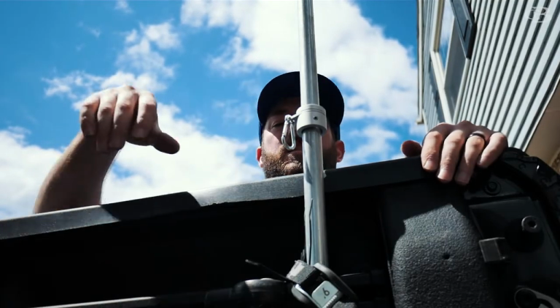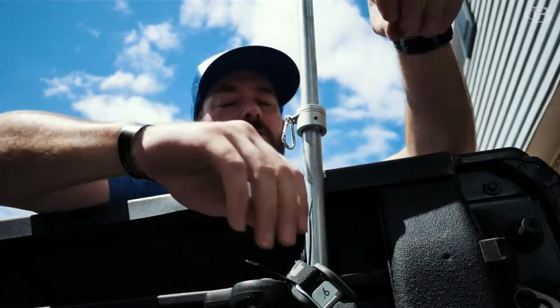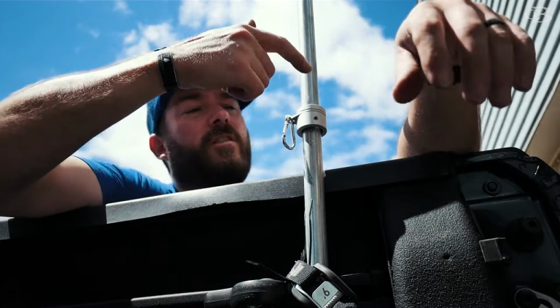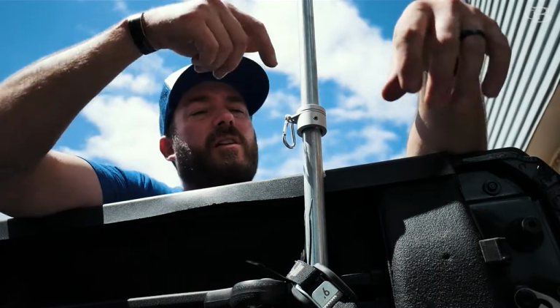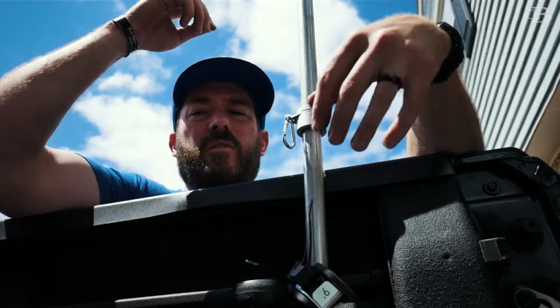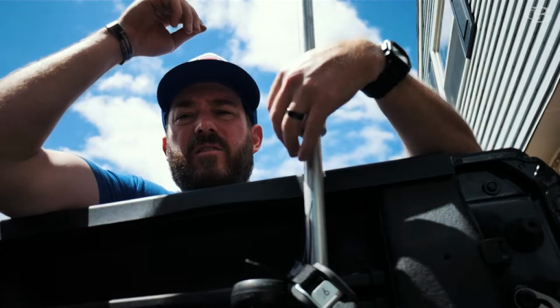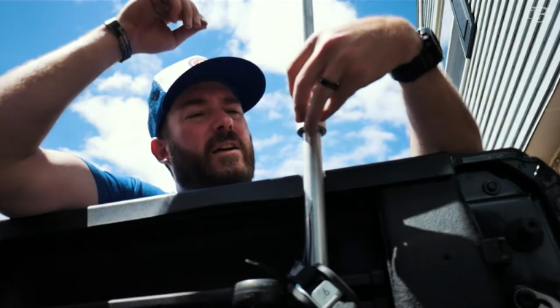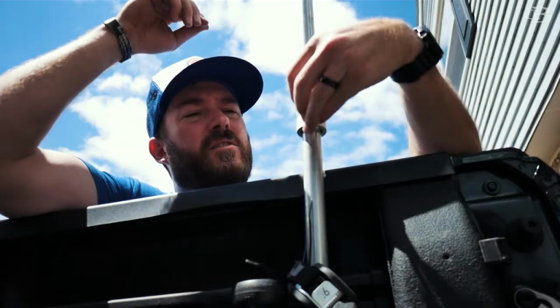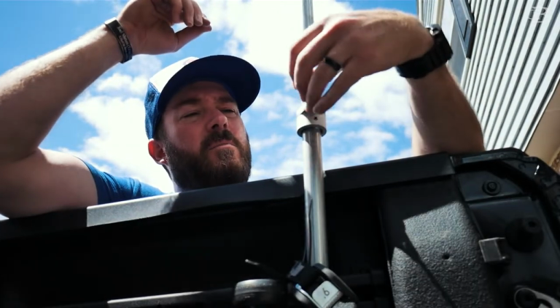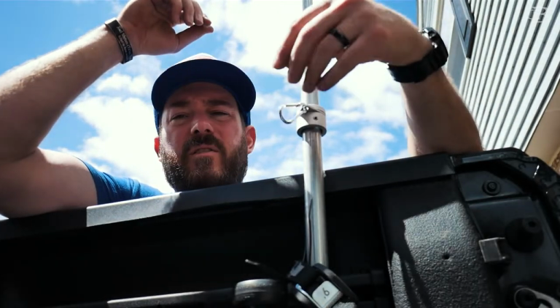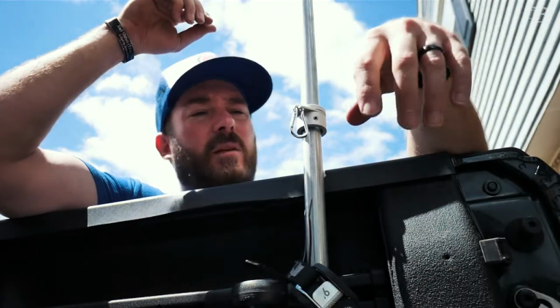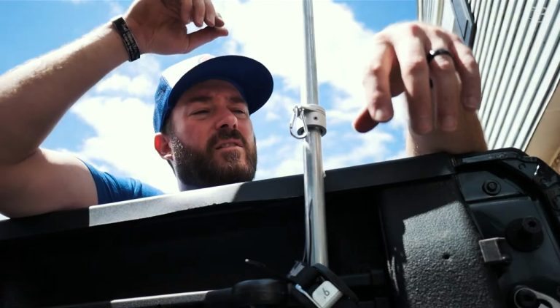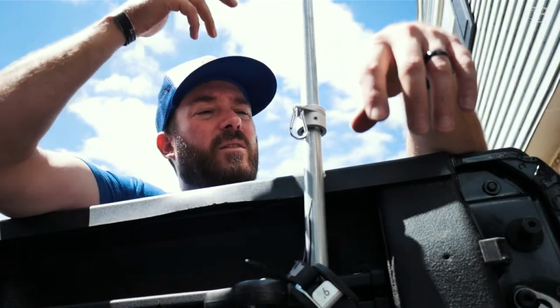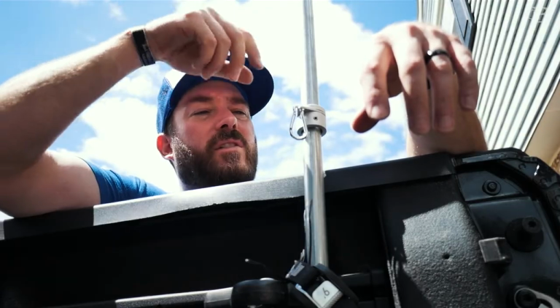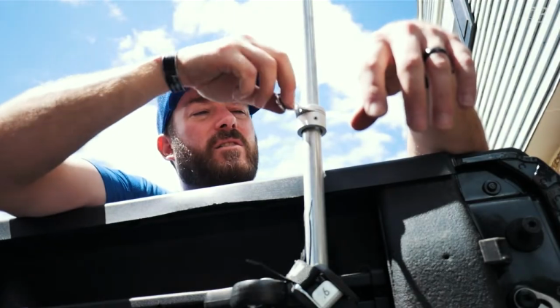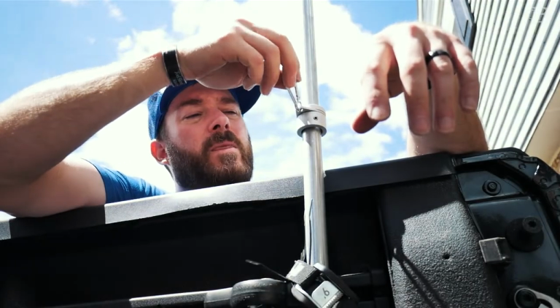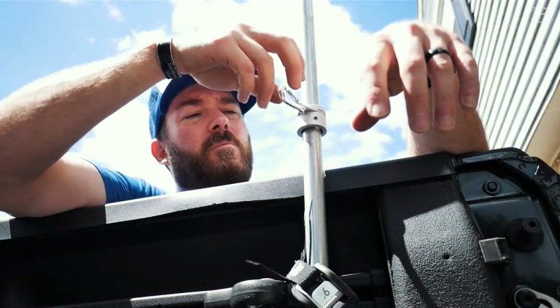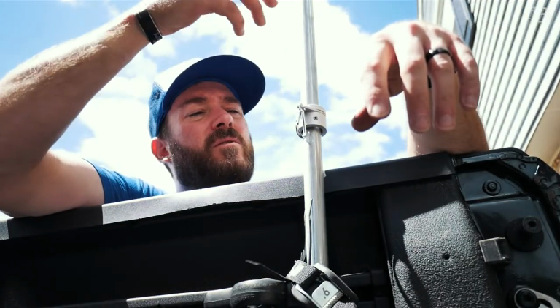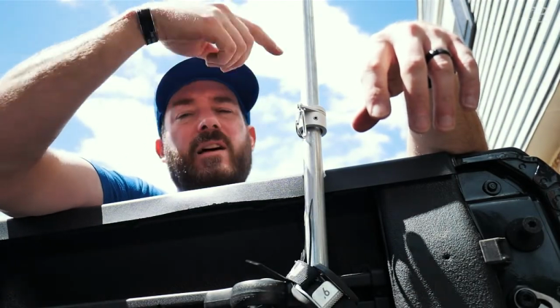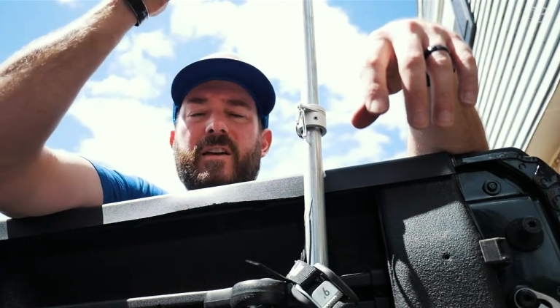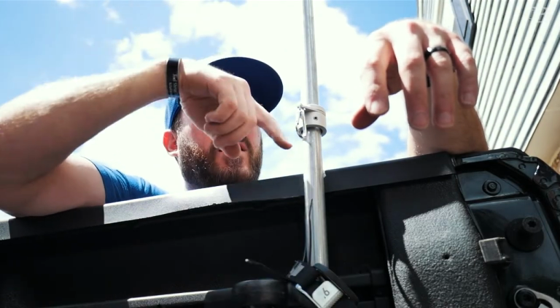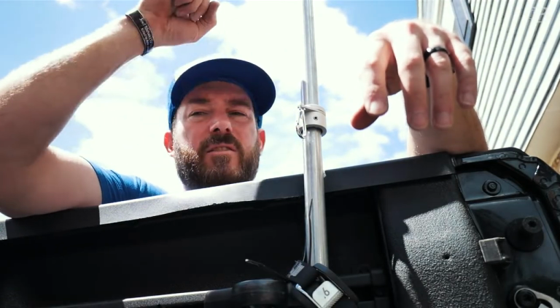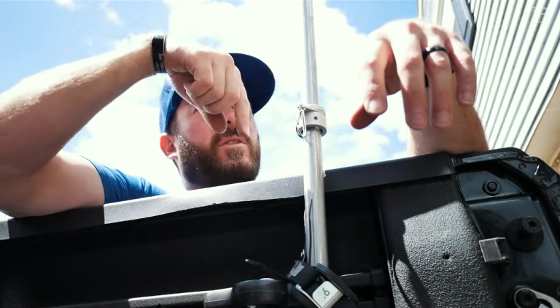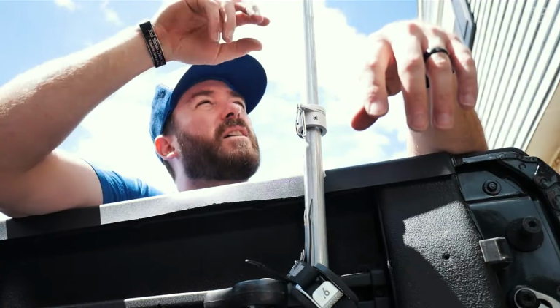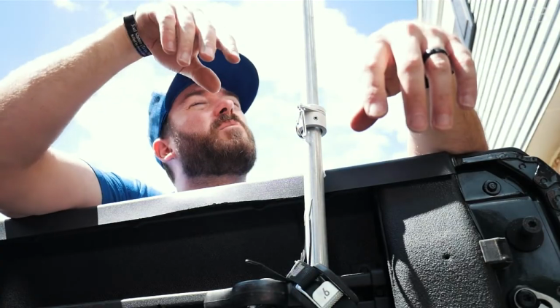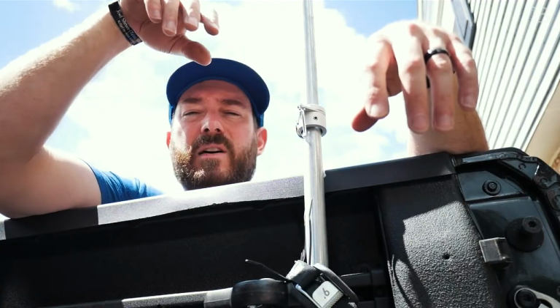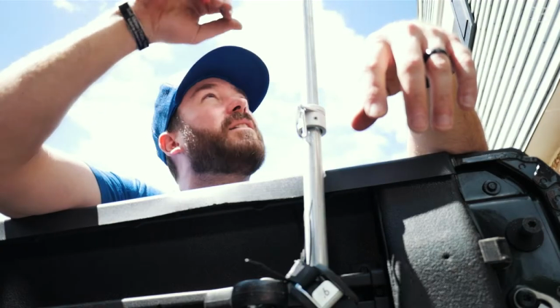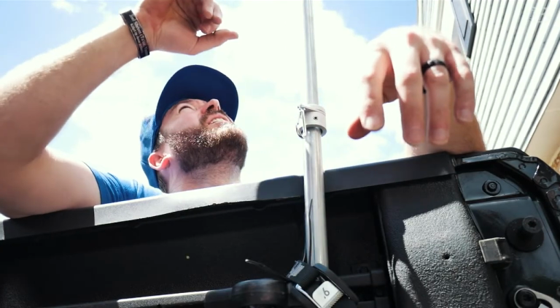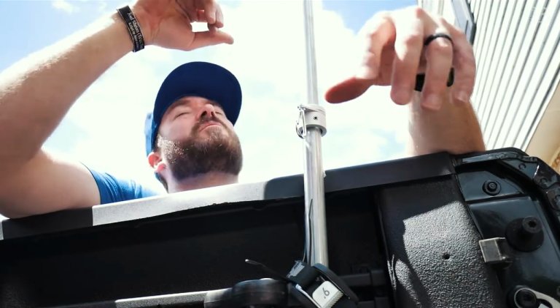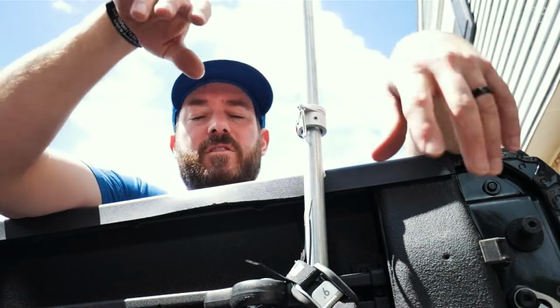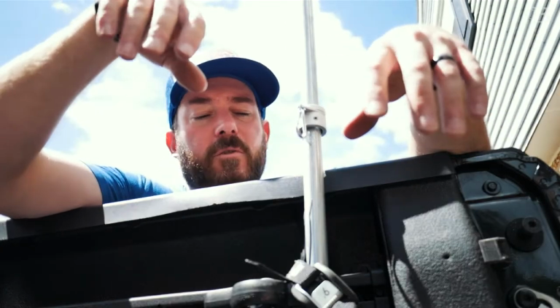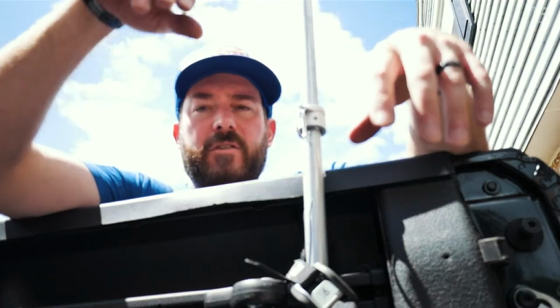So then I just finished it off with some regular old flag rings. These are metal — I got them on Amazon. I think they were like 15 bucks. And then I Loctited everything. Everything that's a screw in here is Loctited with blue Loctite, just to double-check and make sure.